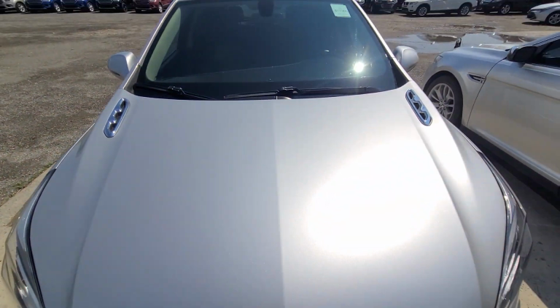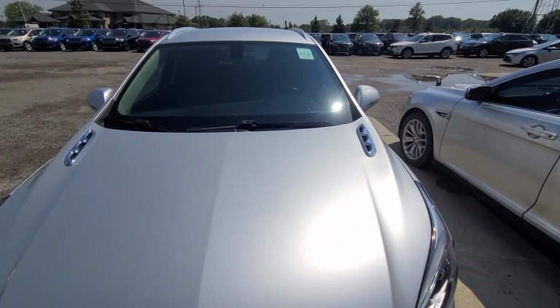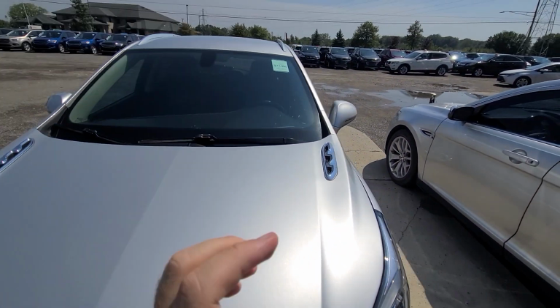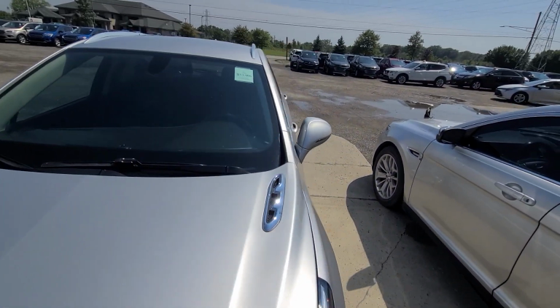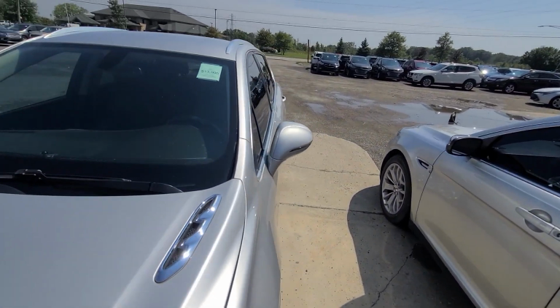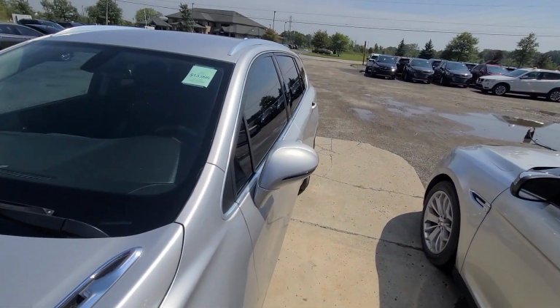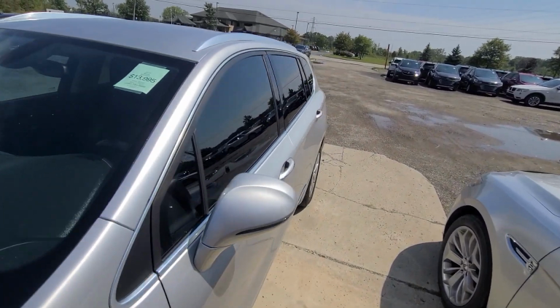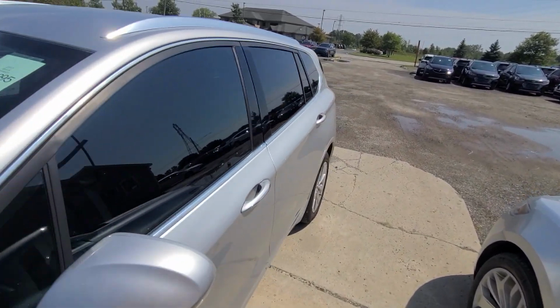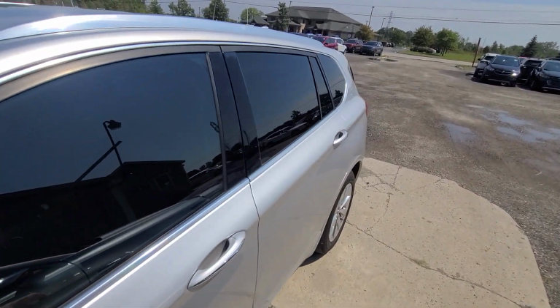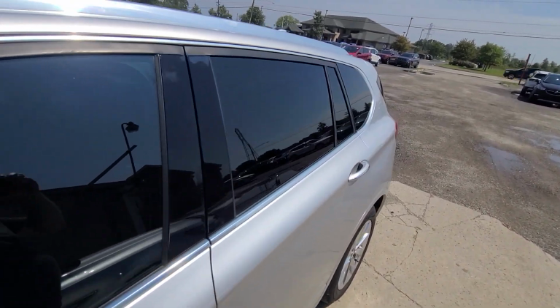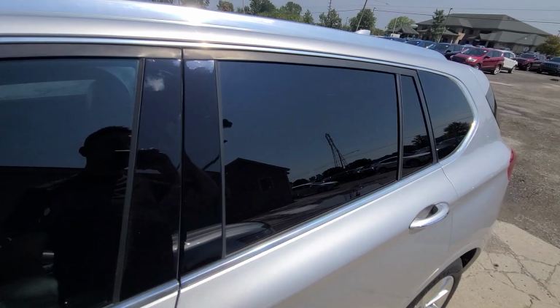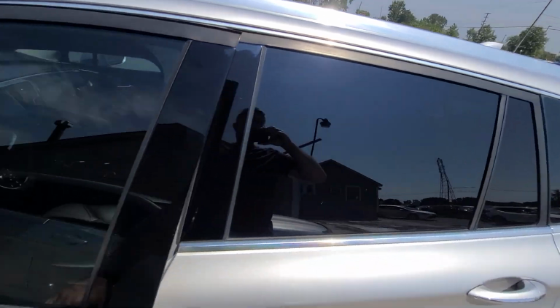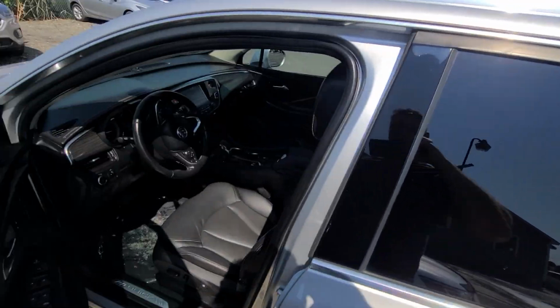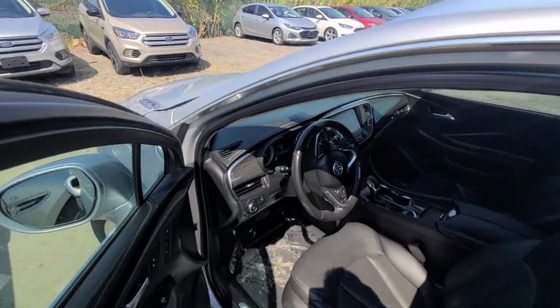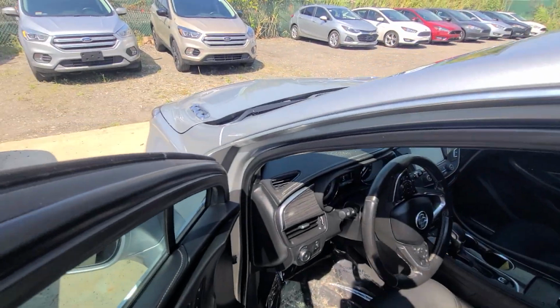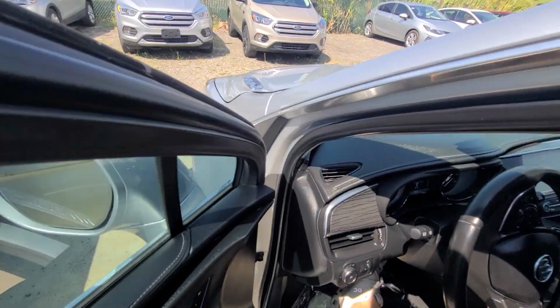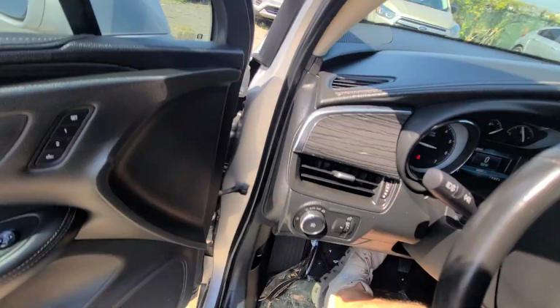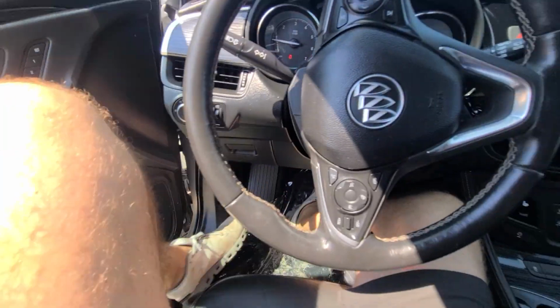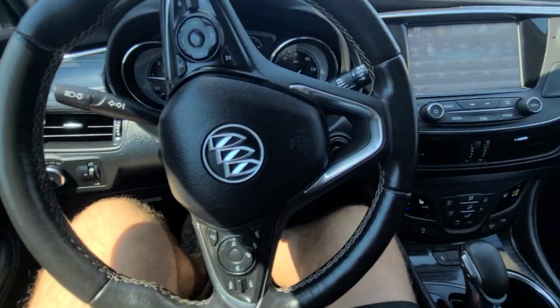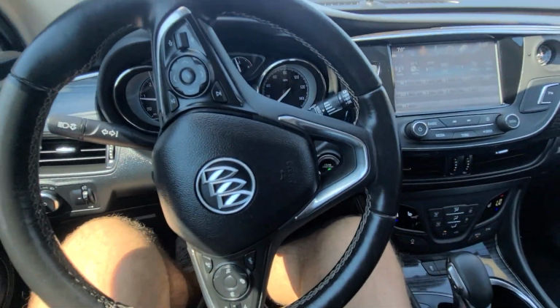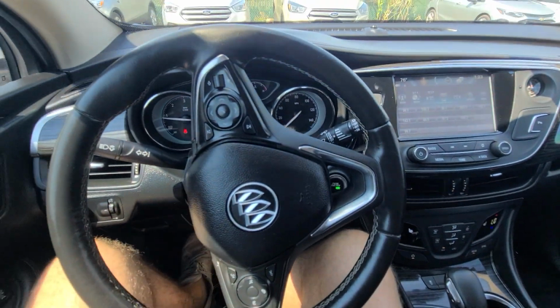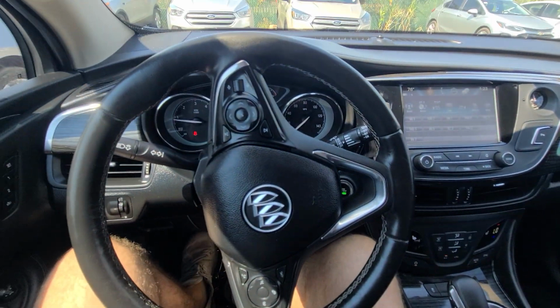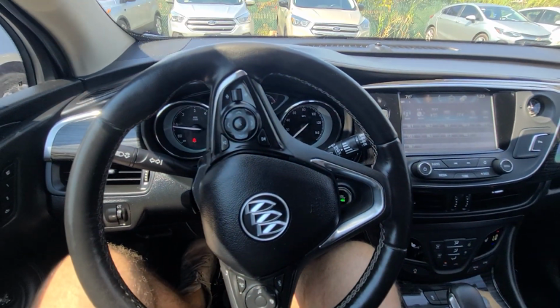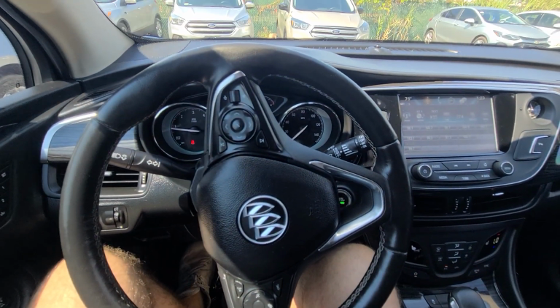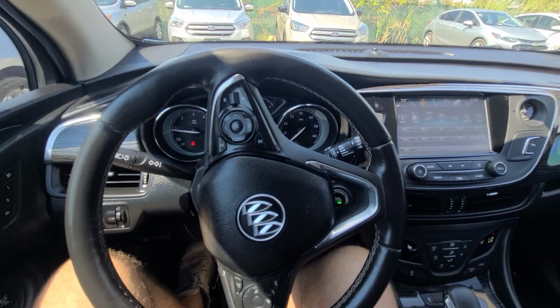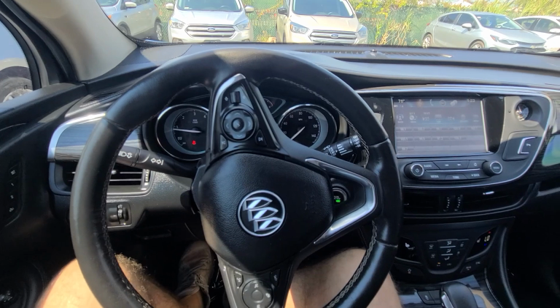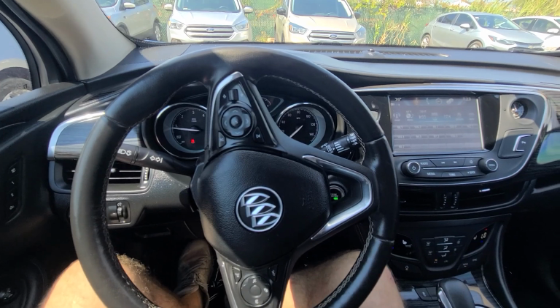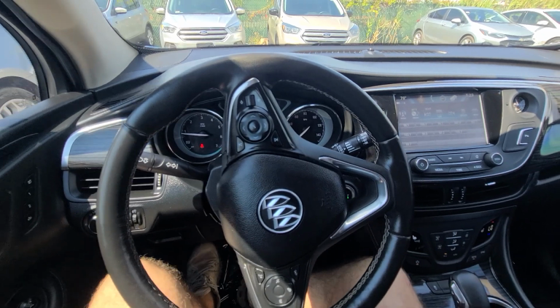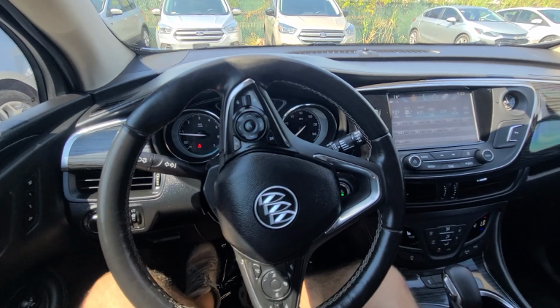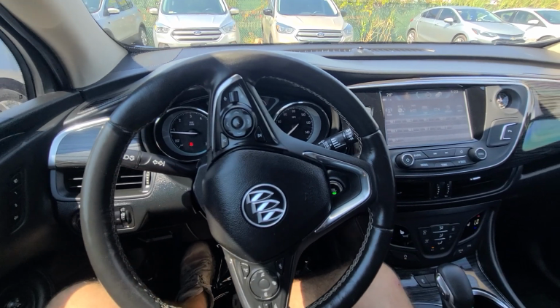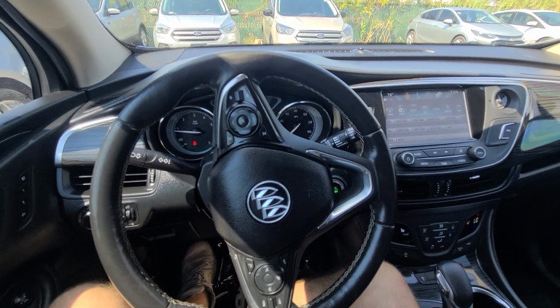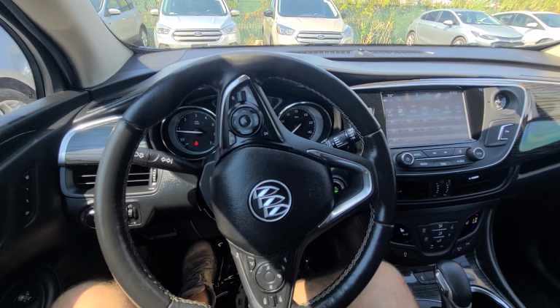The vehicle is State of Michigan inspected with a certified rebuilt title on hand. It comes with a one-year, 18,000-mile engine and transmission warranty, nationwide serviceable anywhere in the United States.